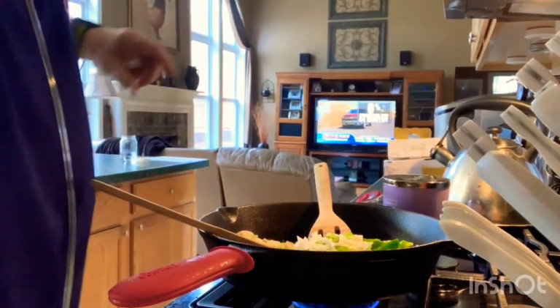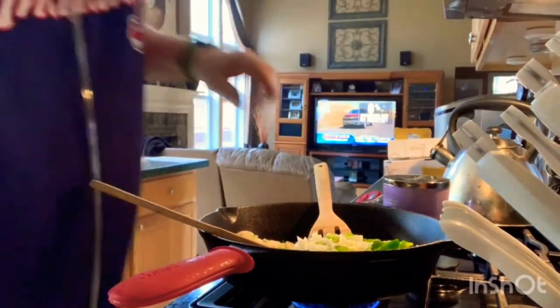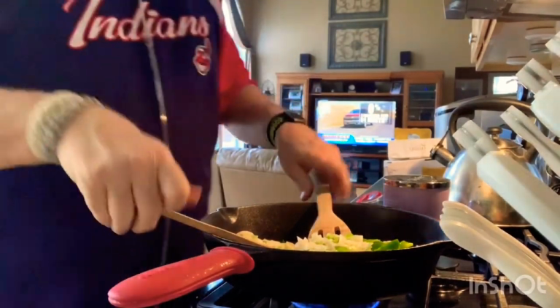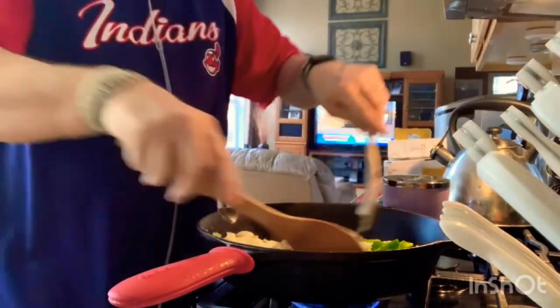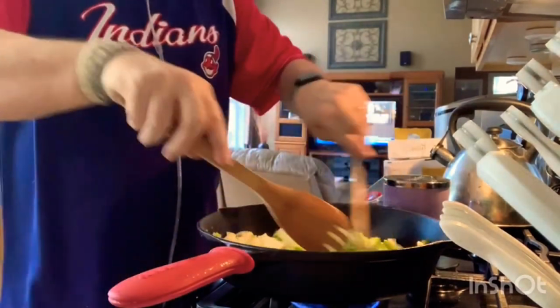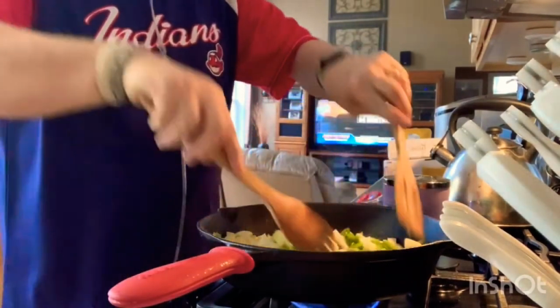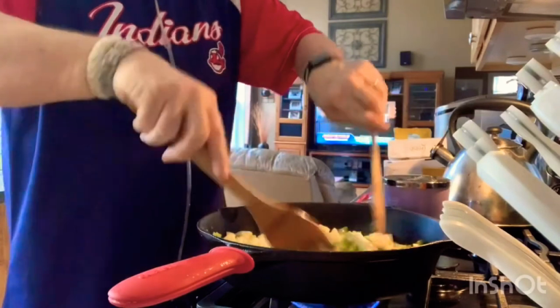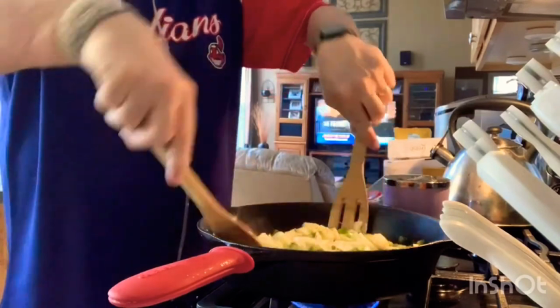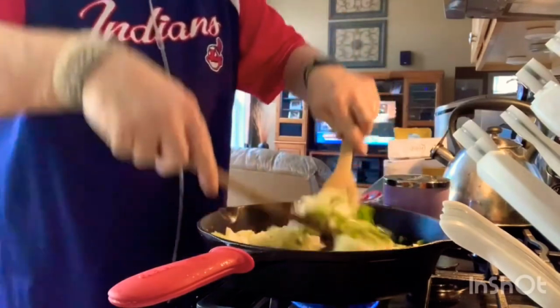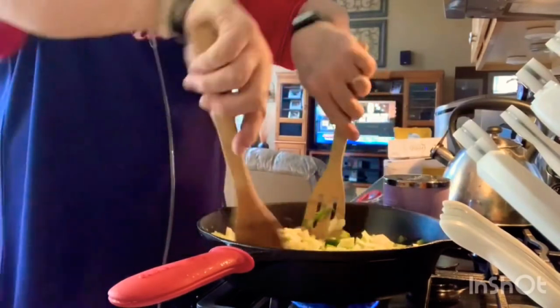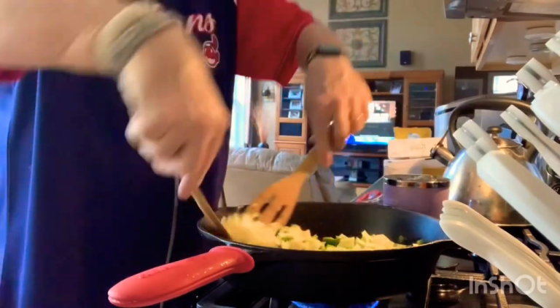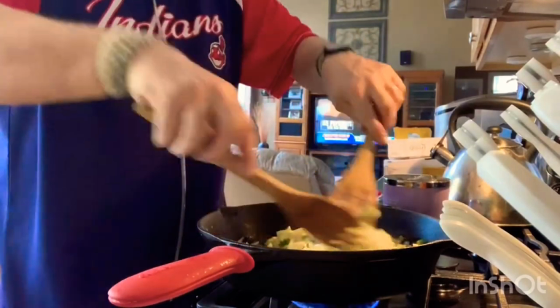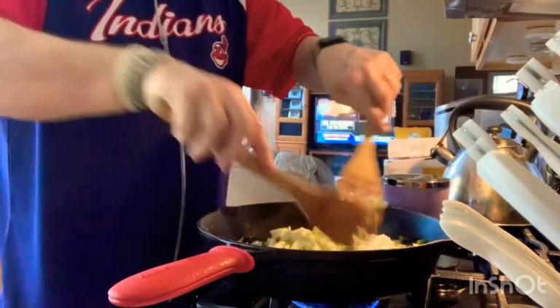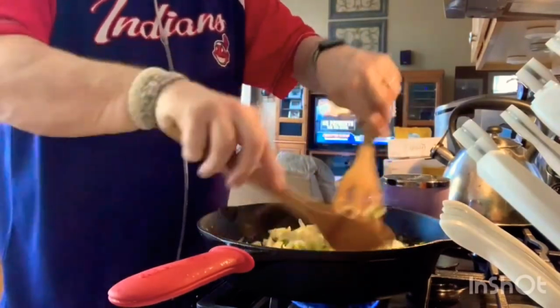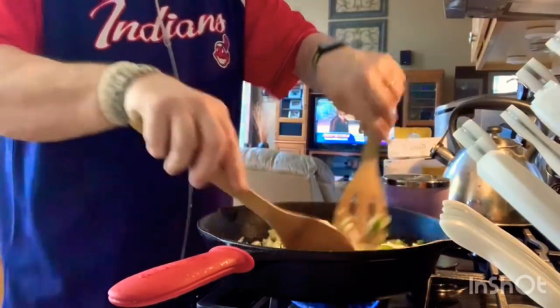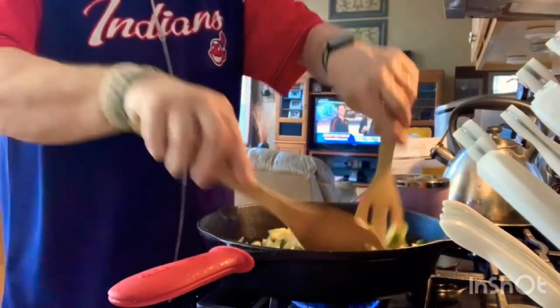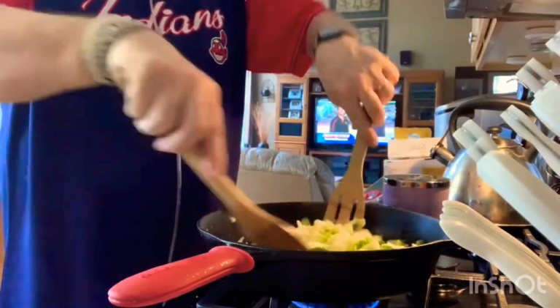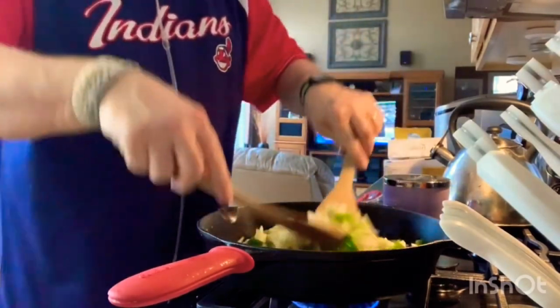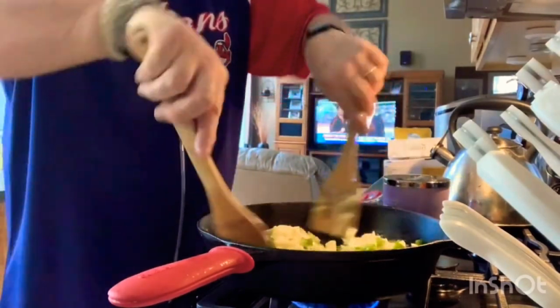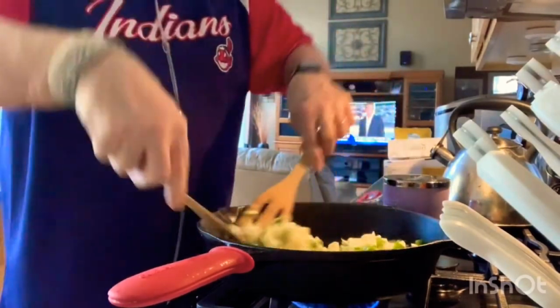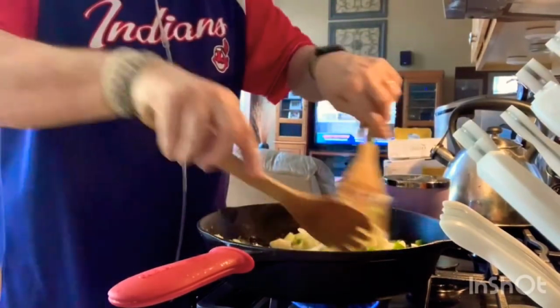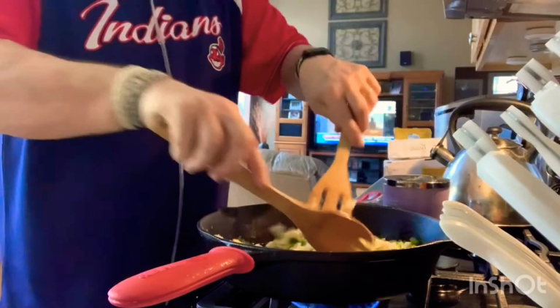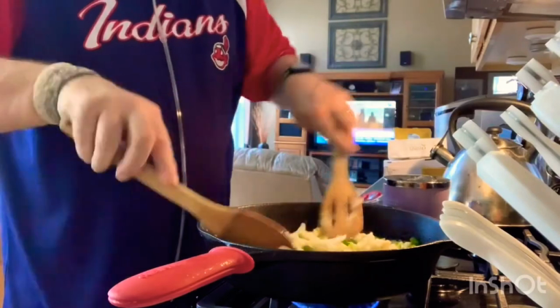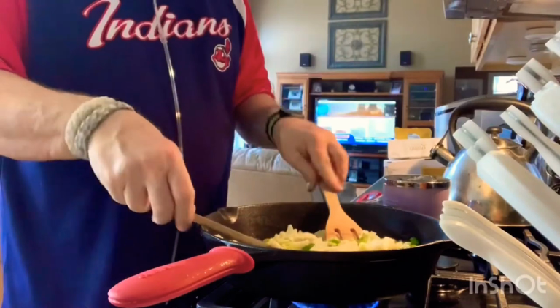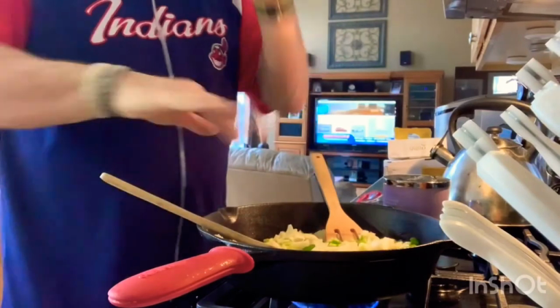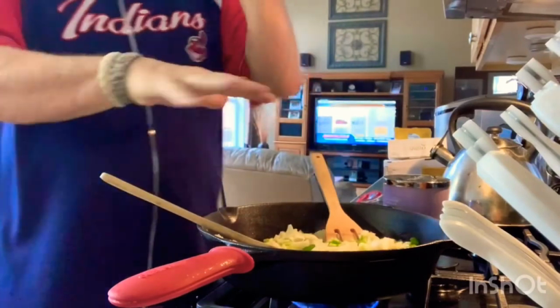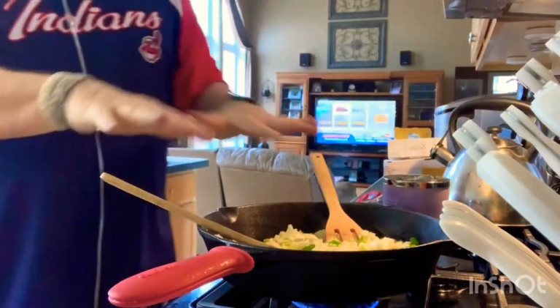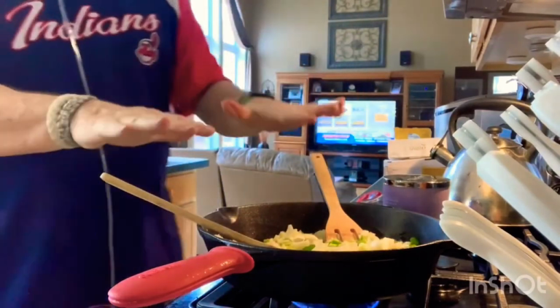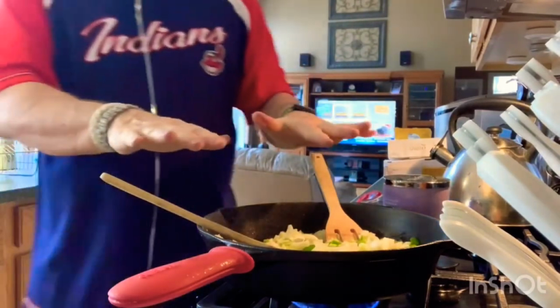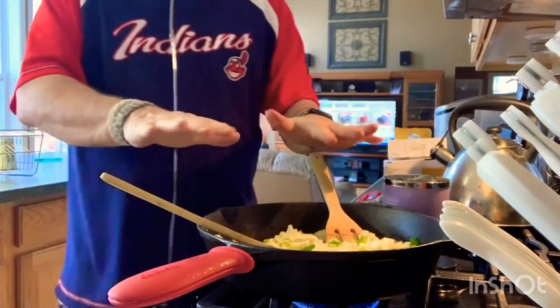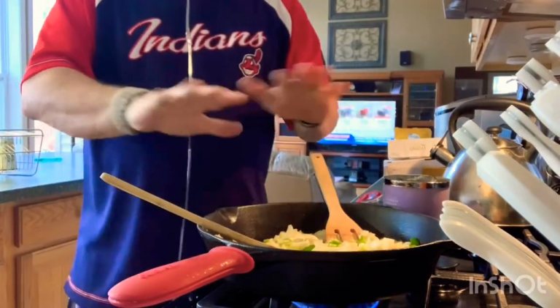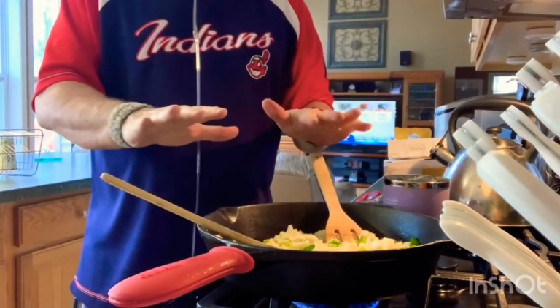Maybe a little bit of your own Italian seasoning — a little basil, a little oregano. Then you're going to let this cook and simmer for about a half an hour.